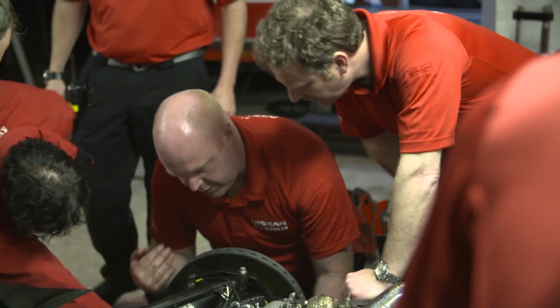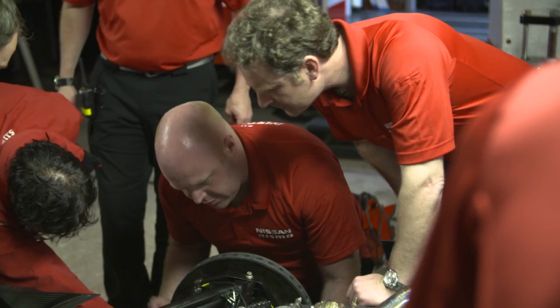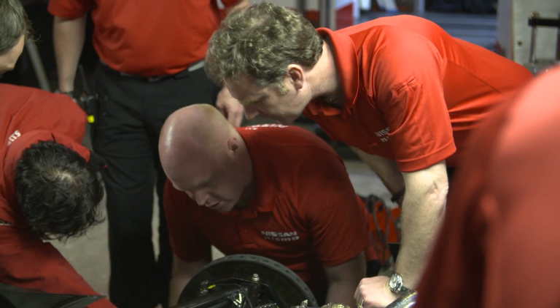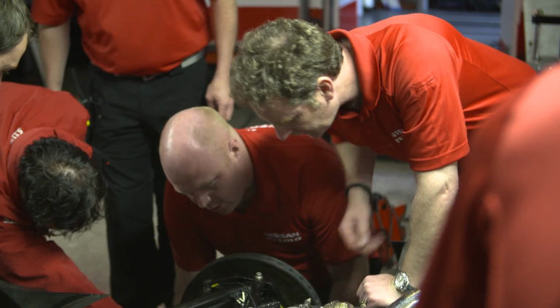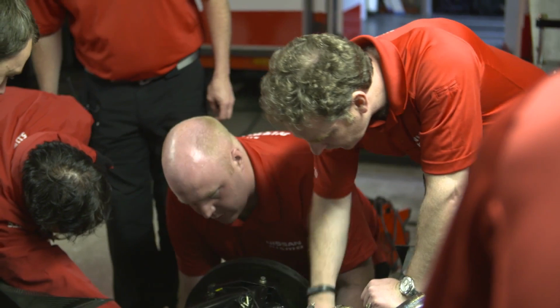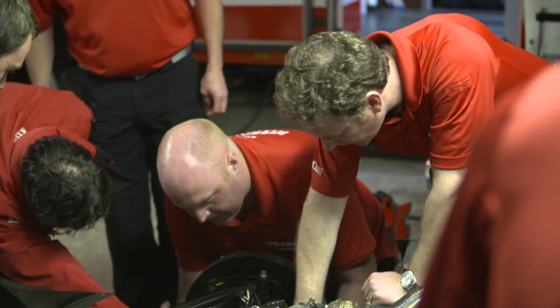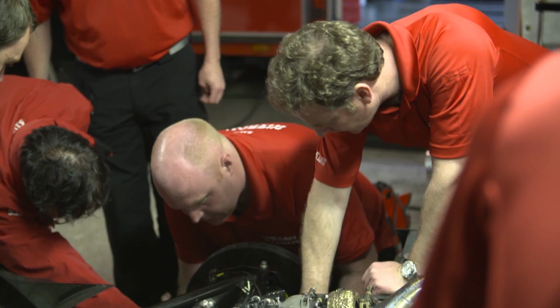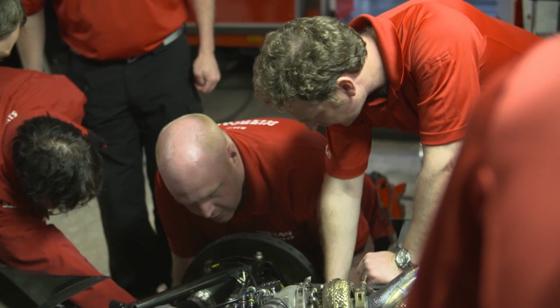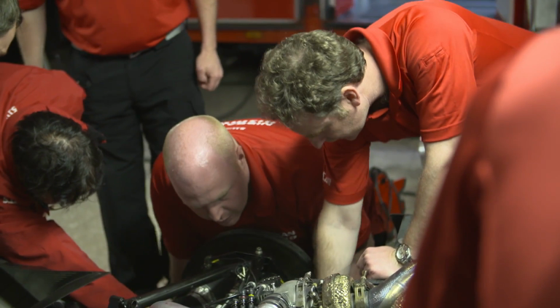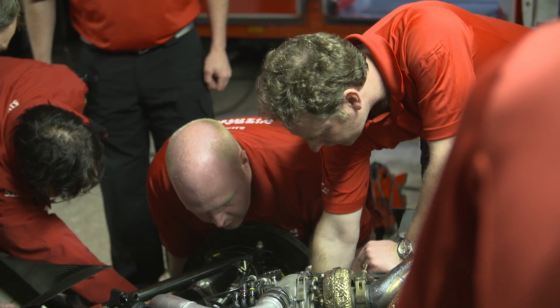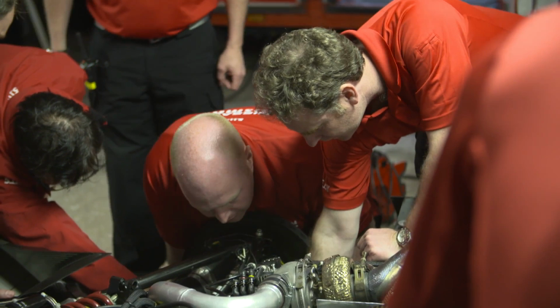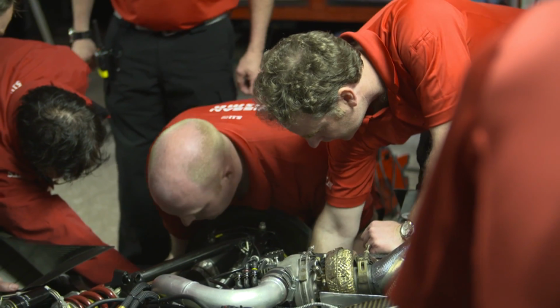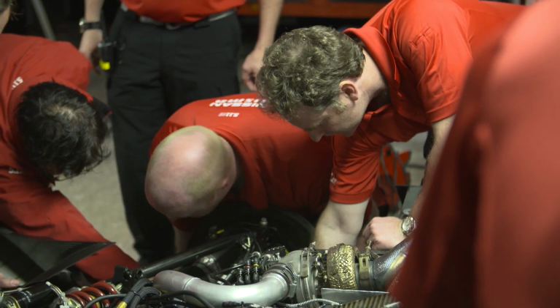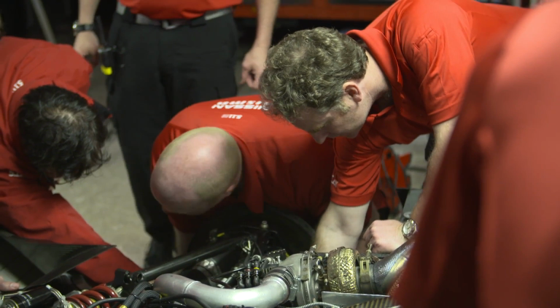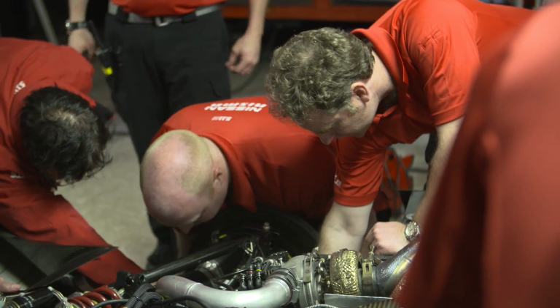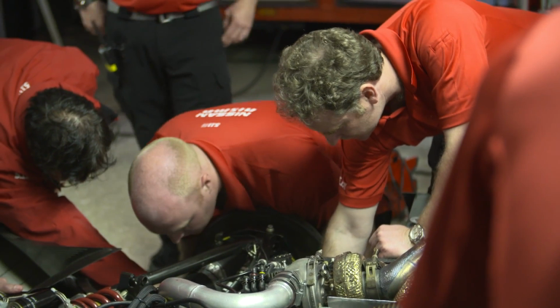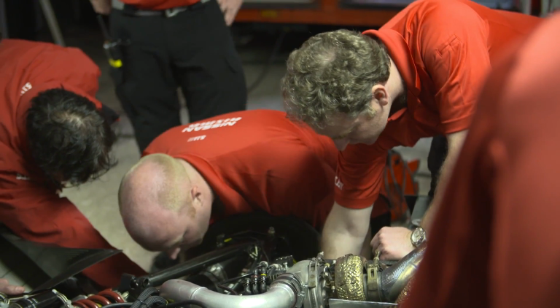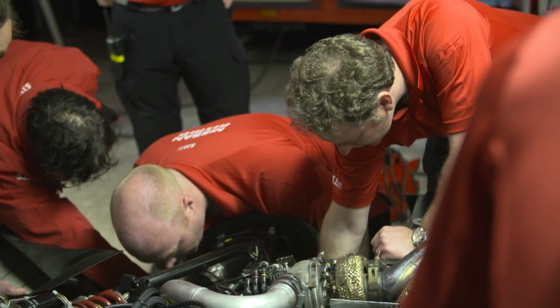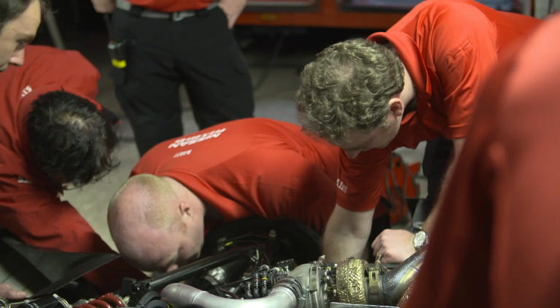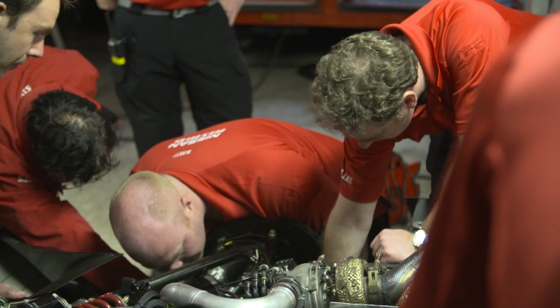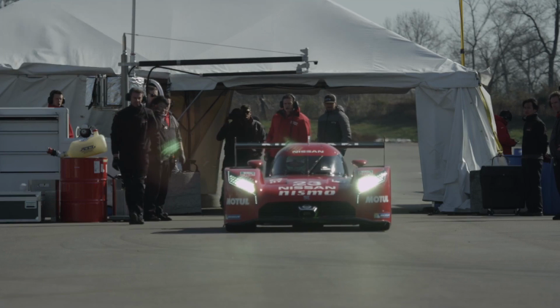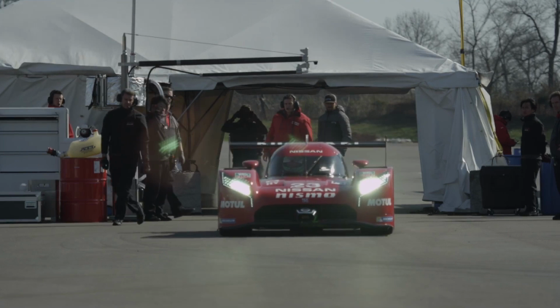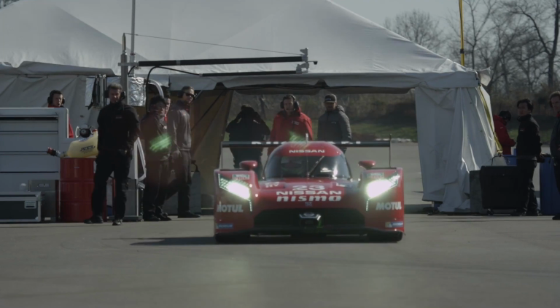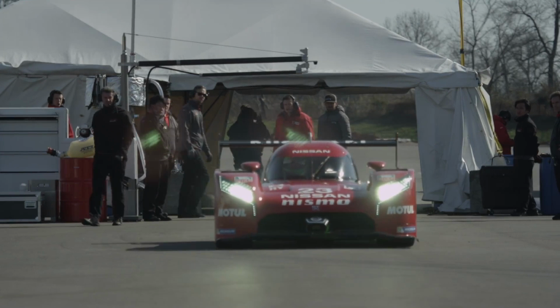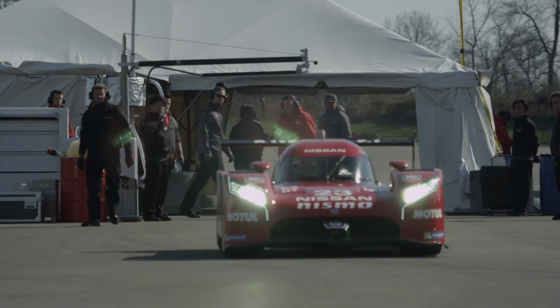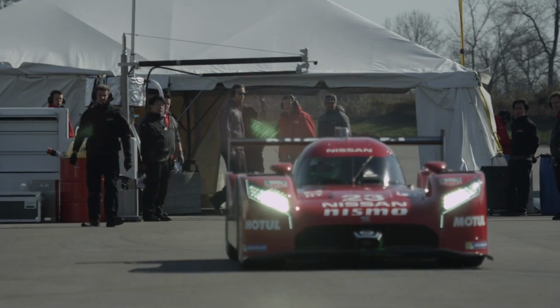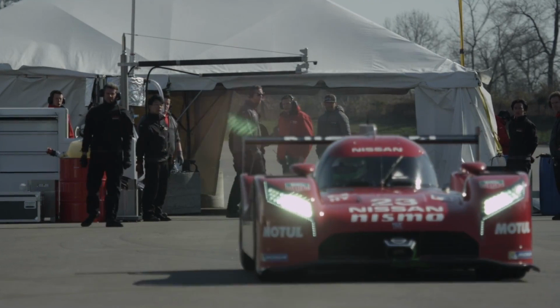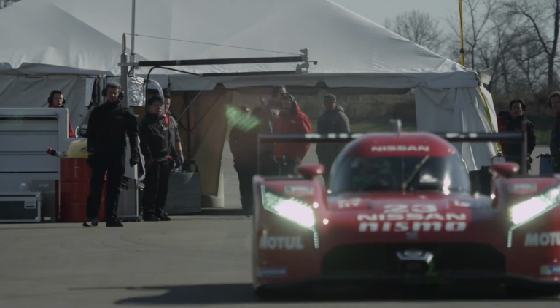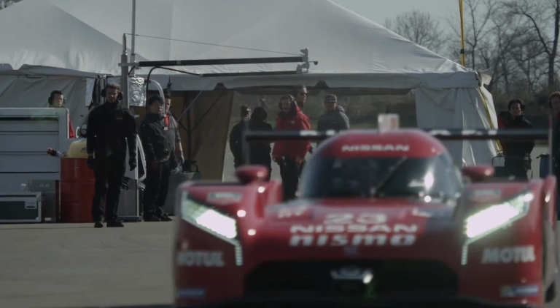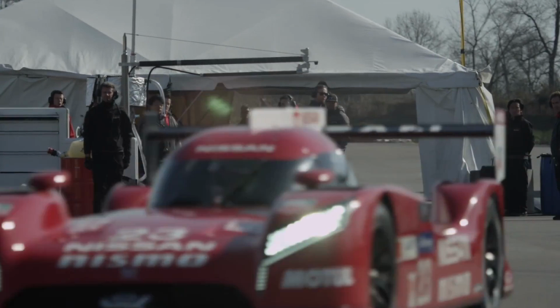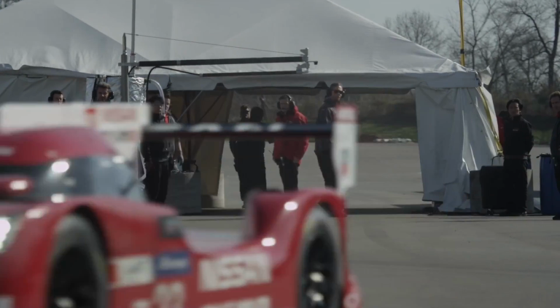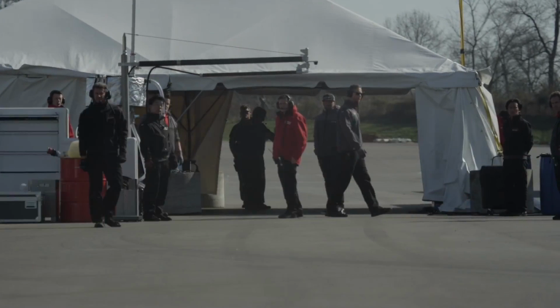Hello everyone and welcome. In this video, I'll be chatting with Ben Bowlby, the LMP1 Team Principal and Technical Director for the Nissan GTR LM Nismo.